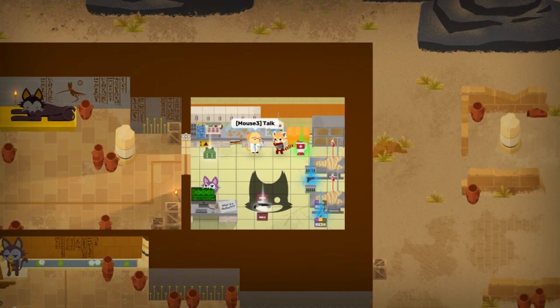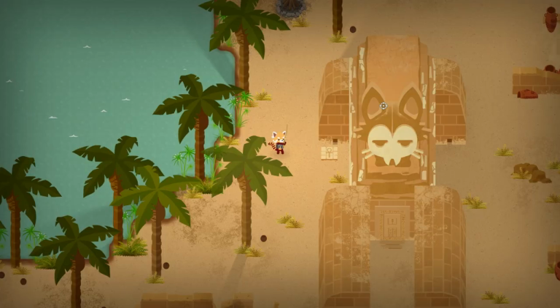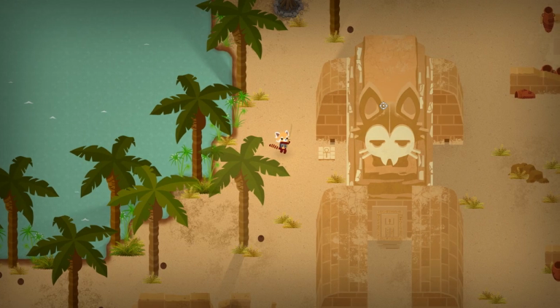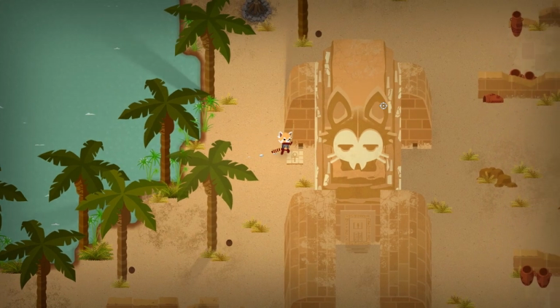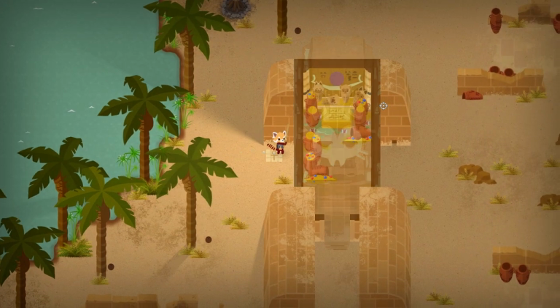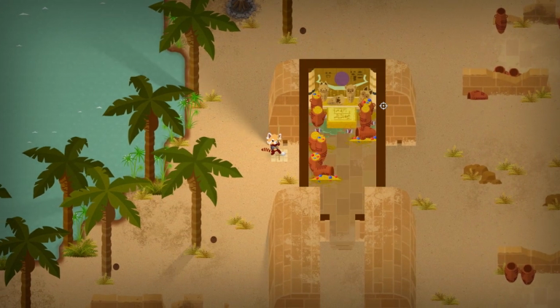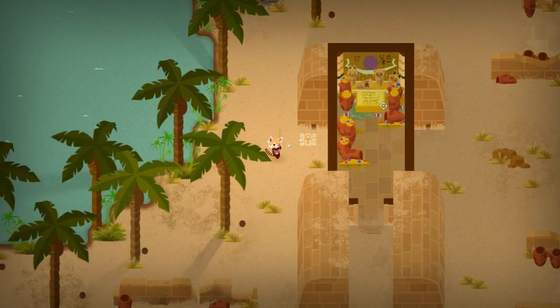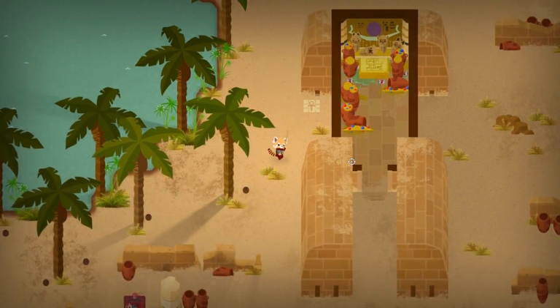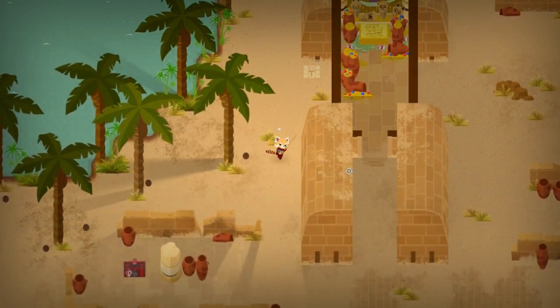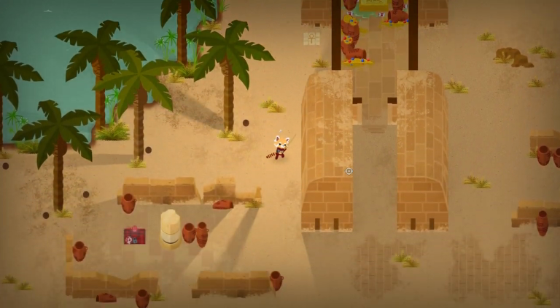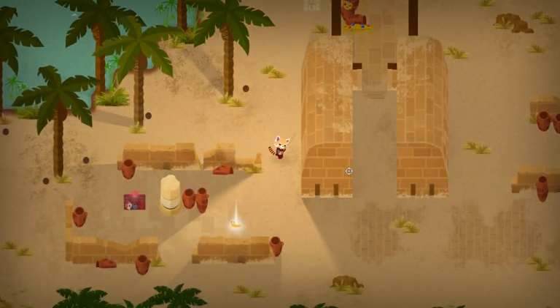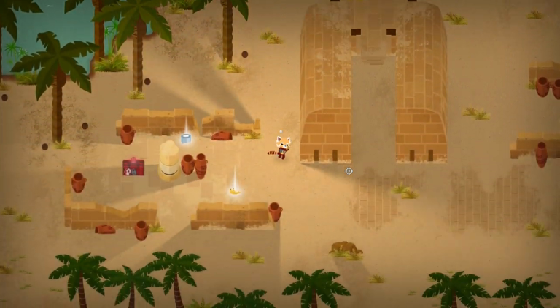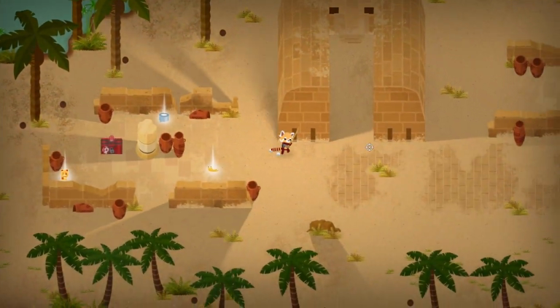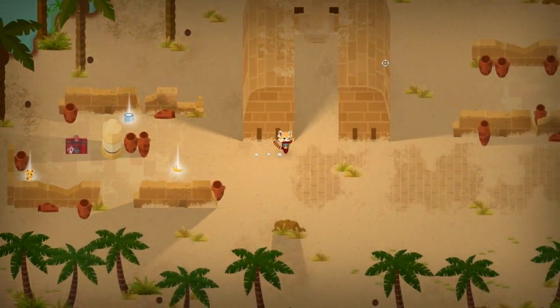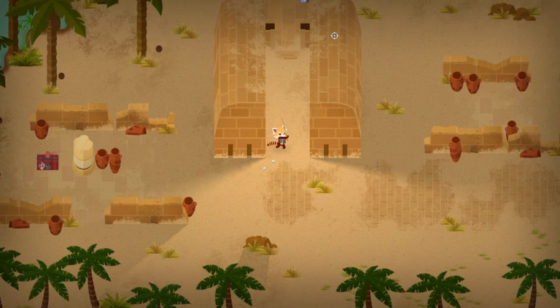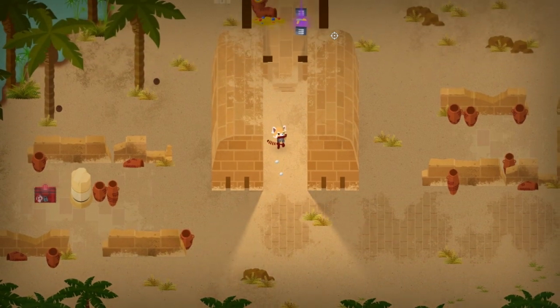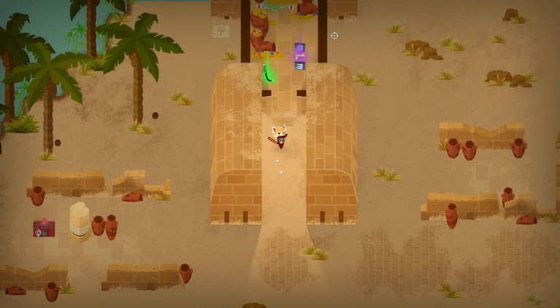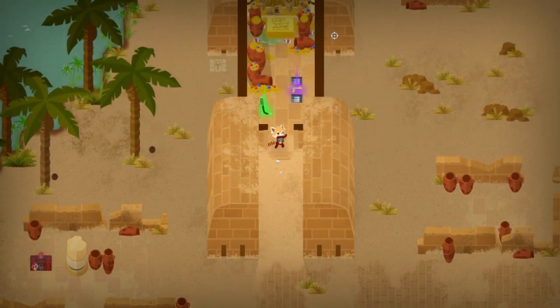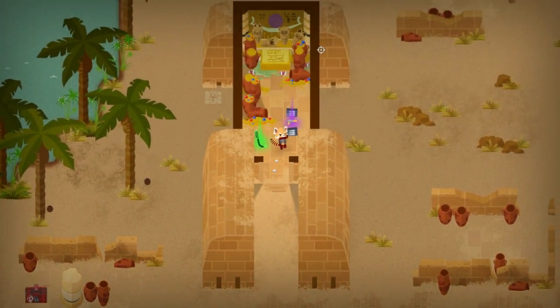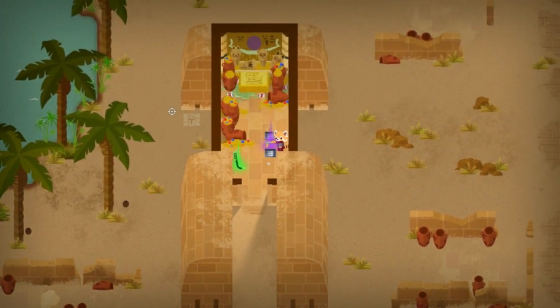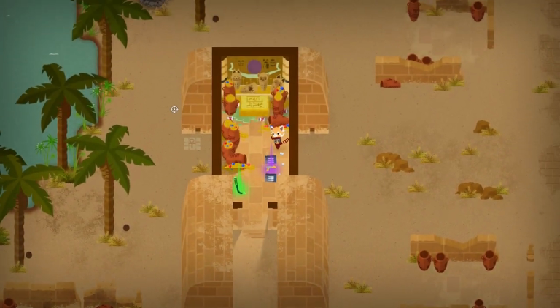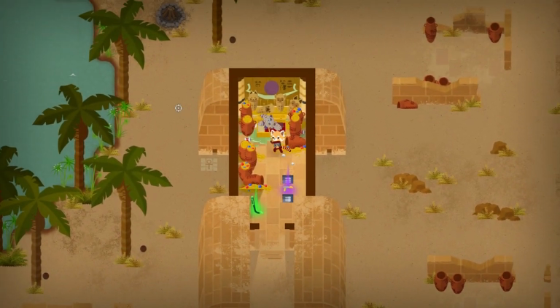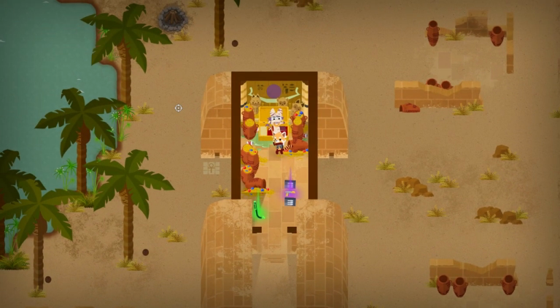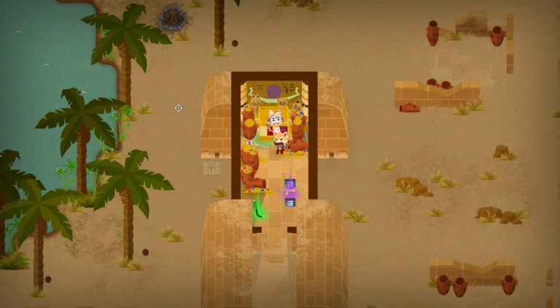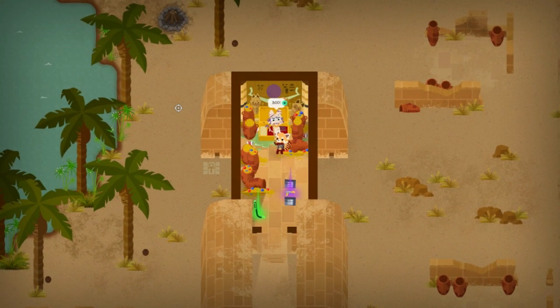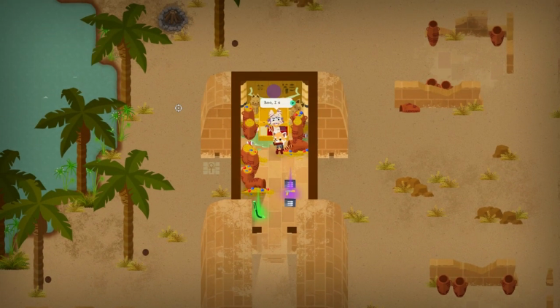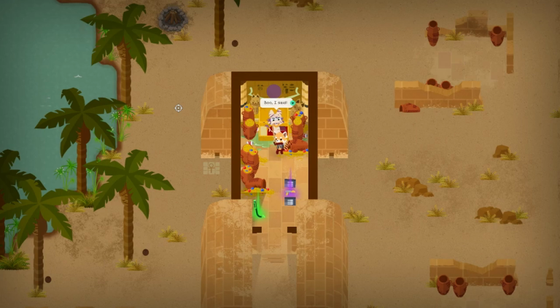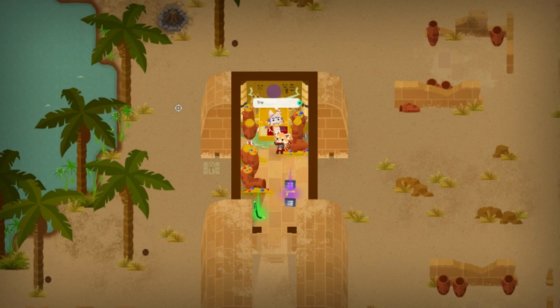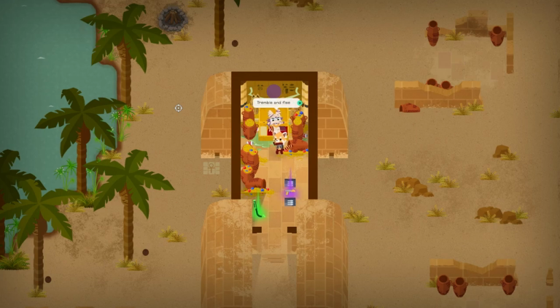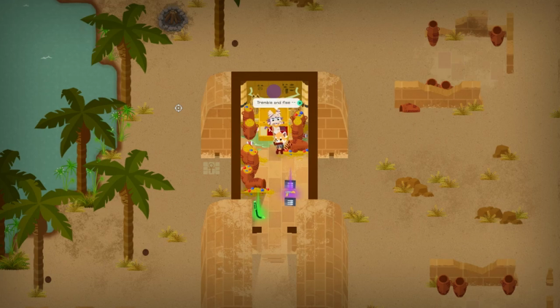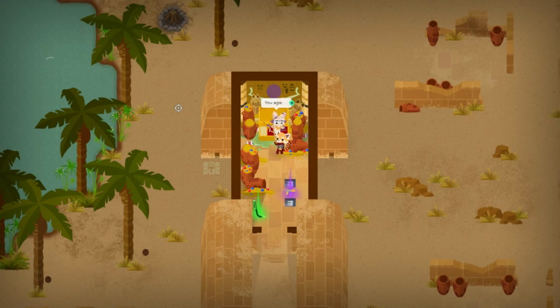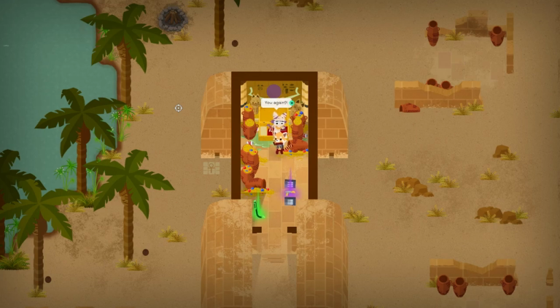Just to the south, the Sphinx tomb can be opened by a pressure plate just to the left of the entrance. There's some weapons here, as well as poor Skullcat, left as a scary attraction for the guests that would visit — you know, before the rebellion broke out and all that. I wonder how he's doing.